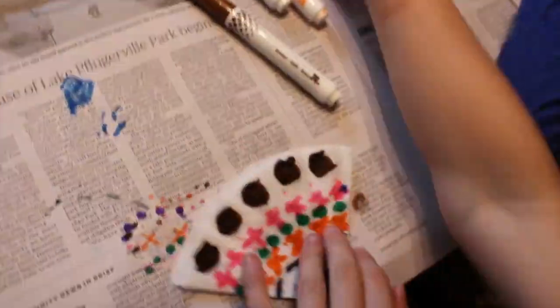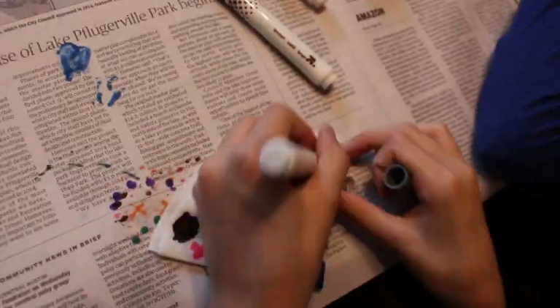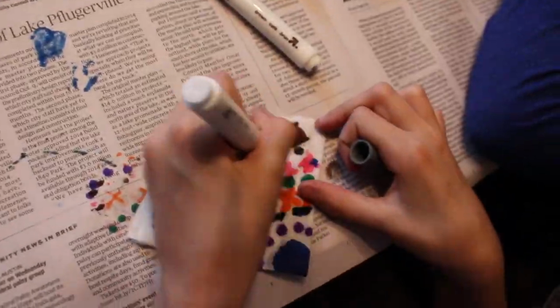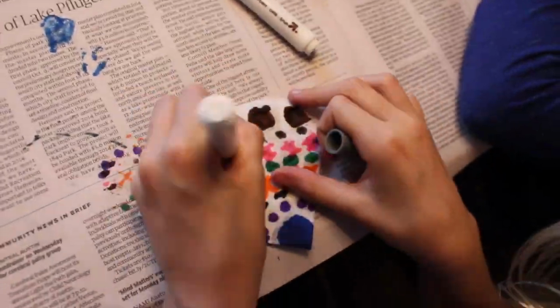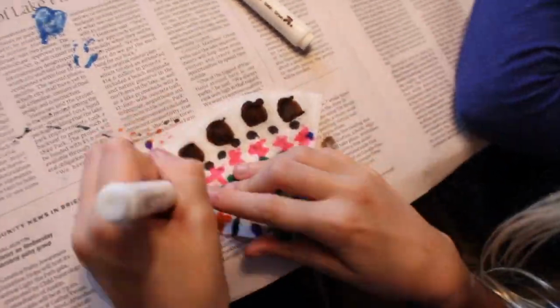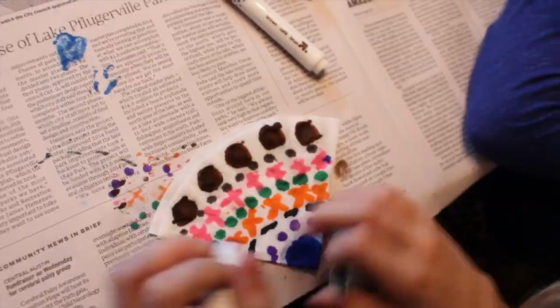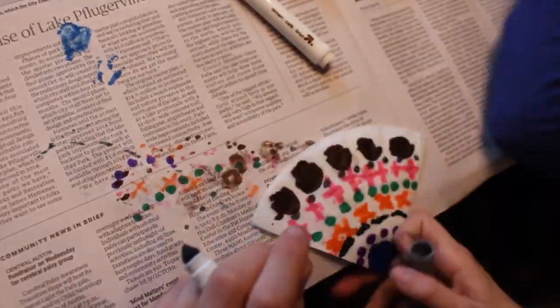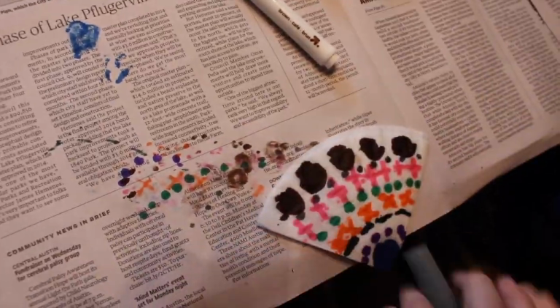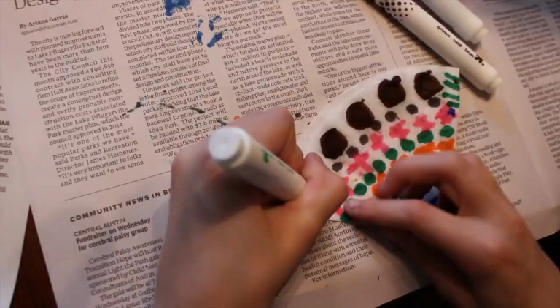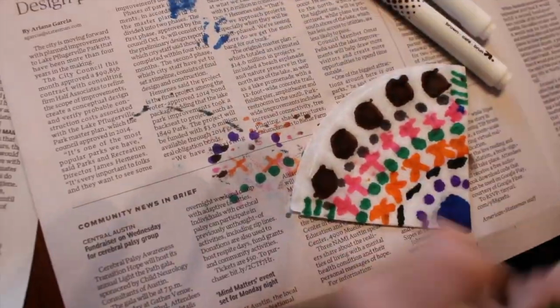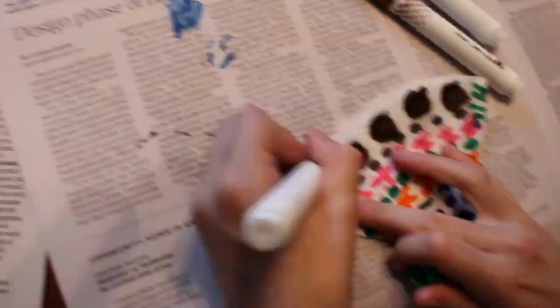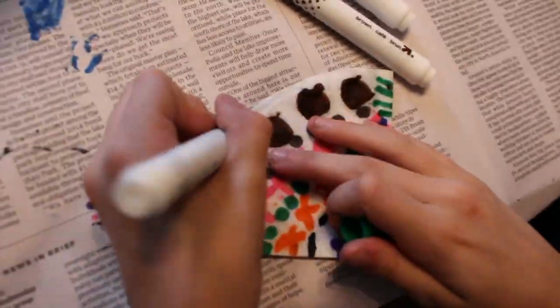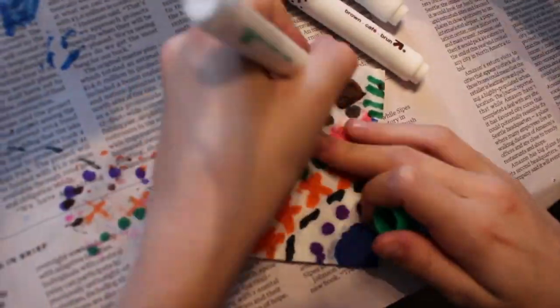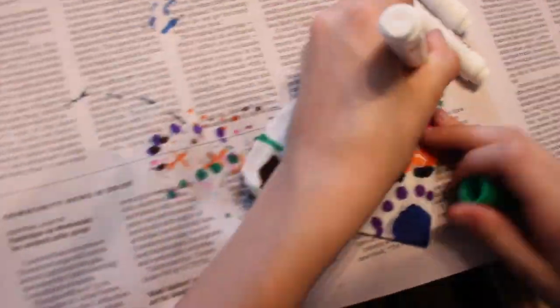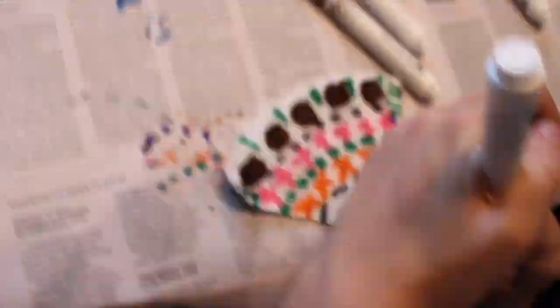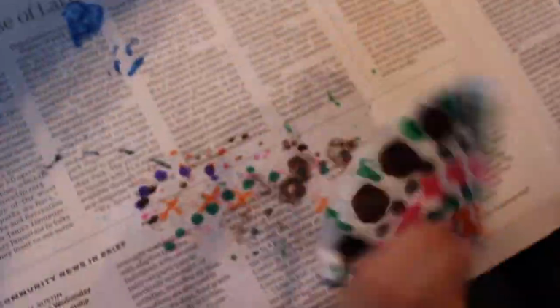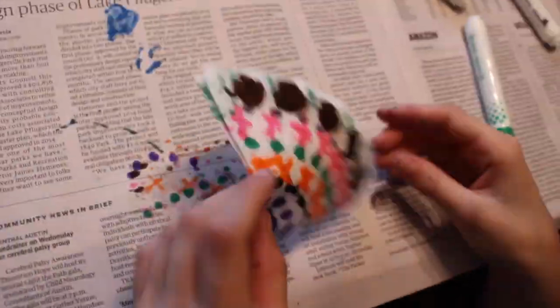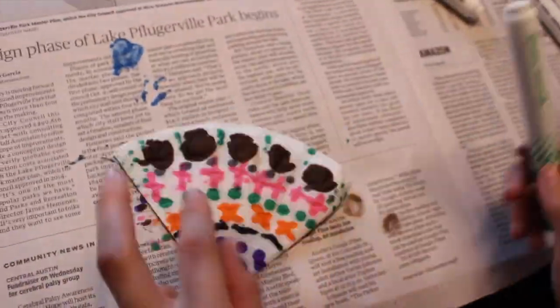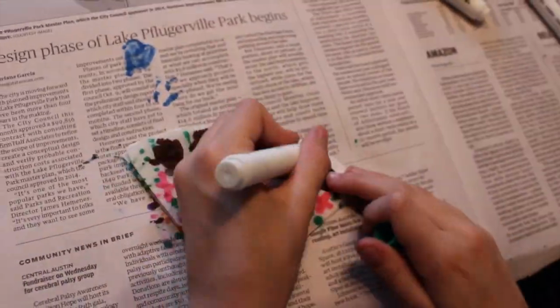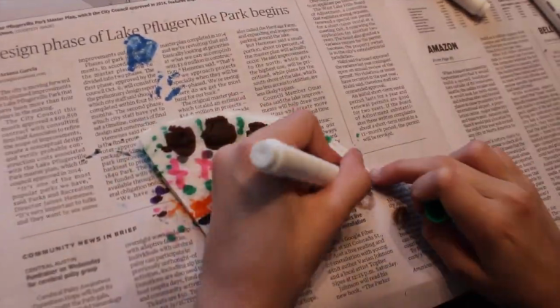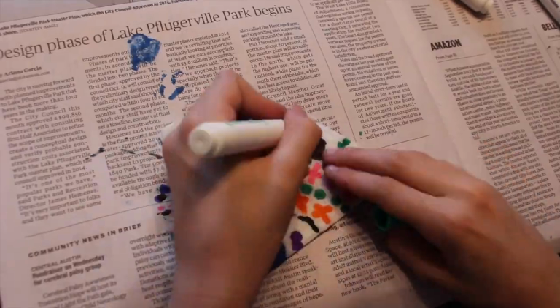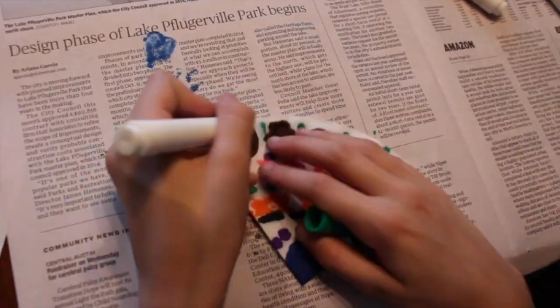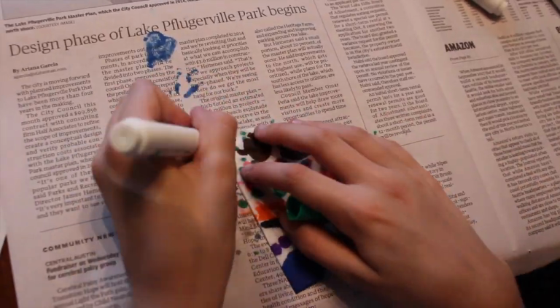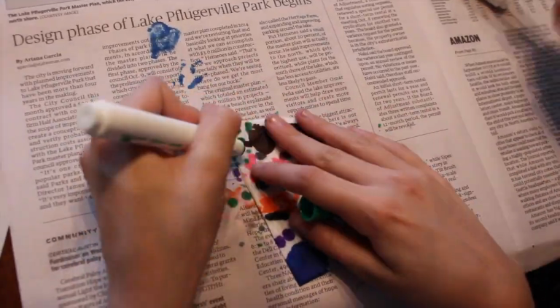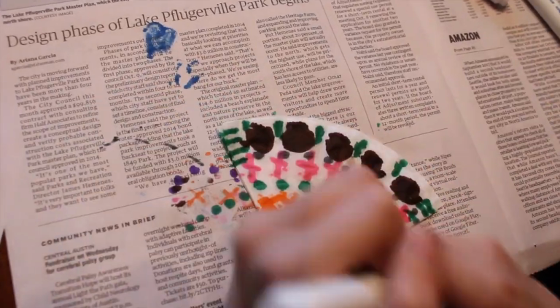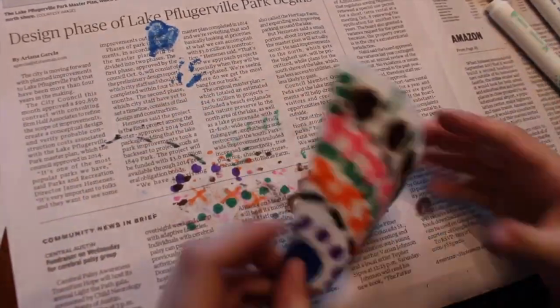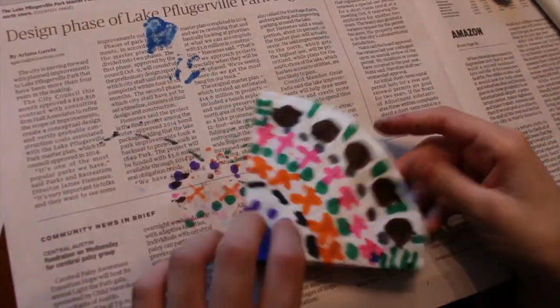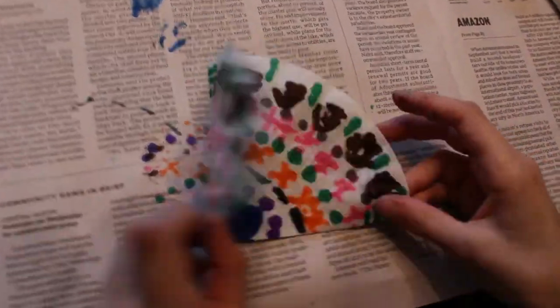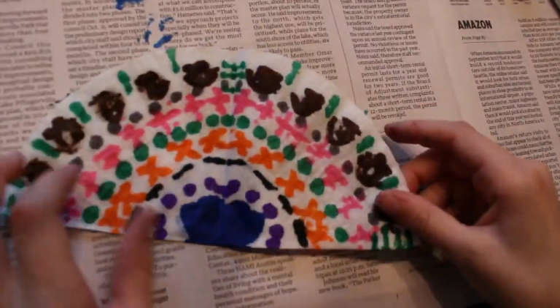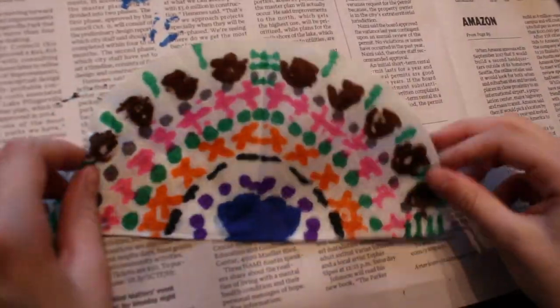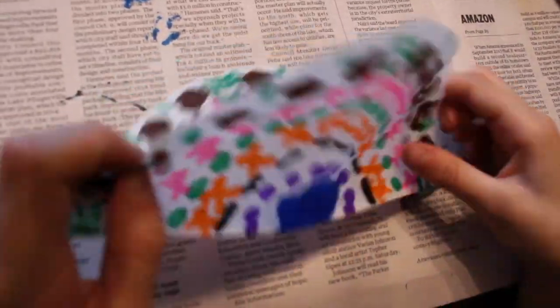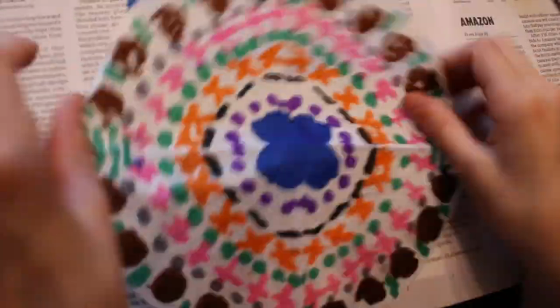When you have covered your wedge-shaped filter with color, you can open up your coffee filter to see your finished Rangoli. You will notice that the design is symmetrical.